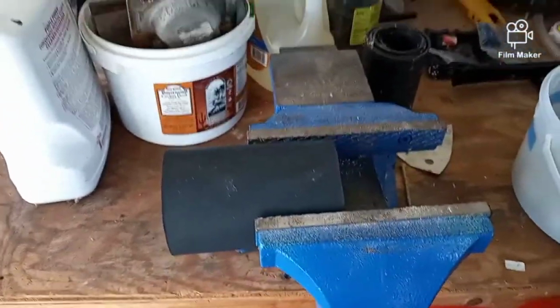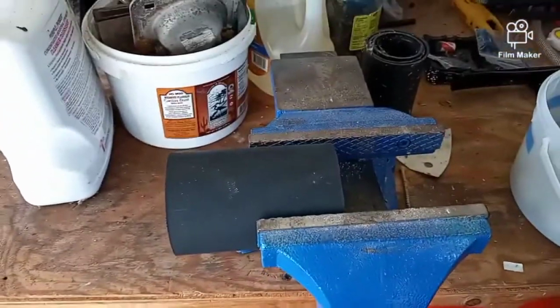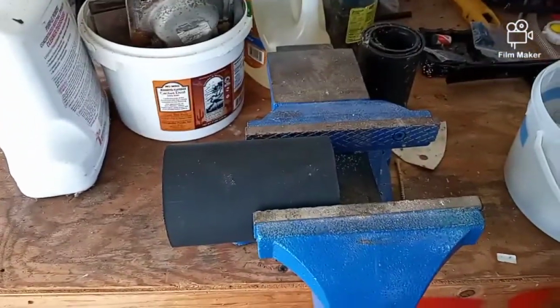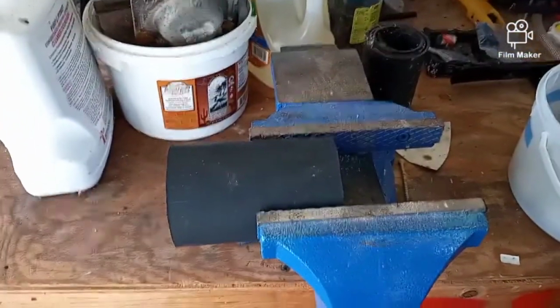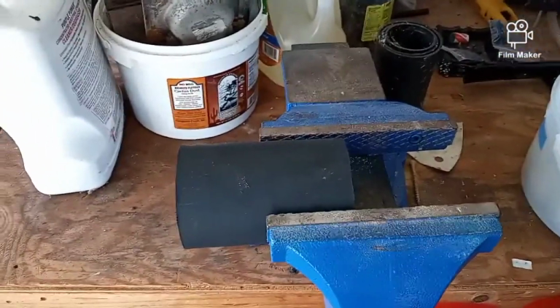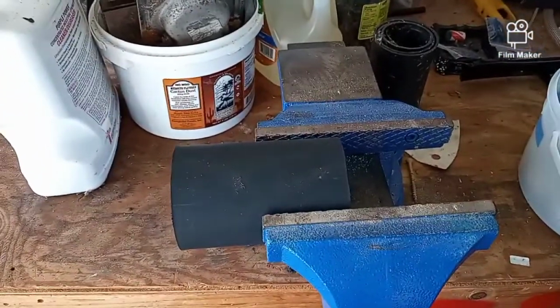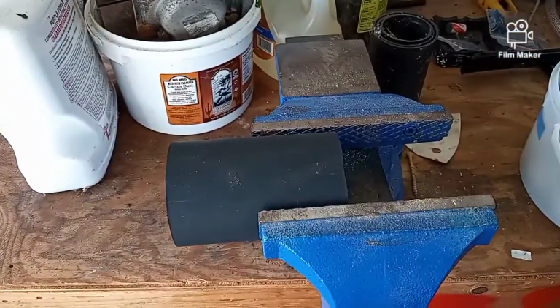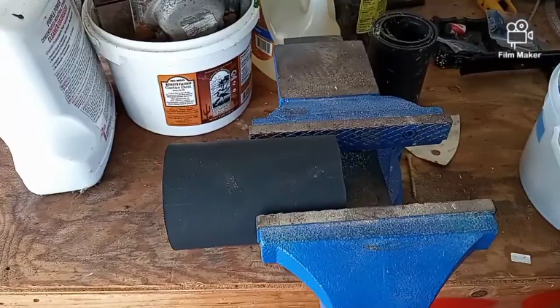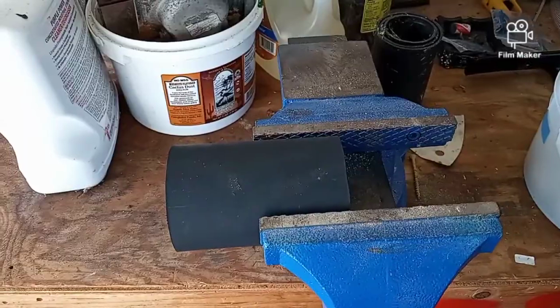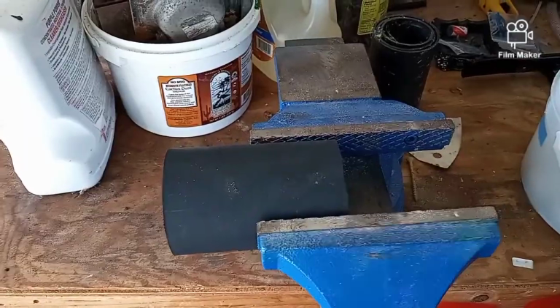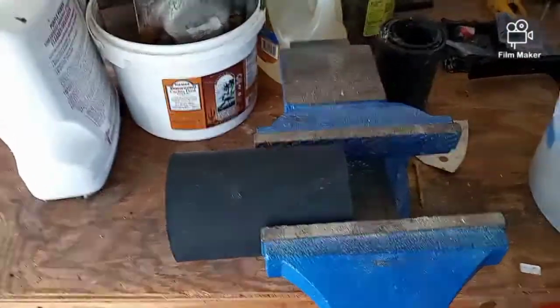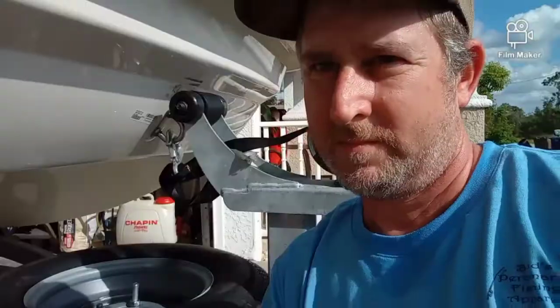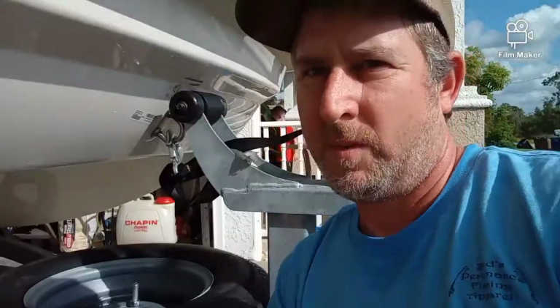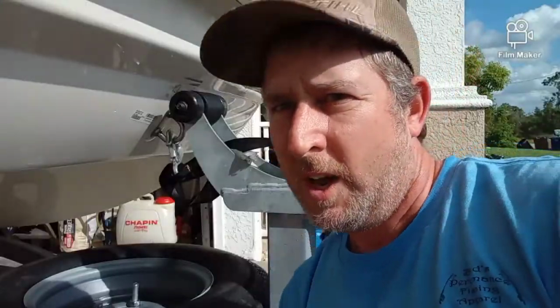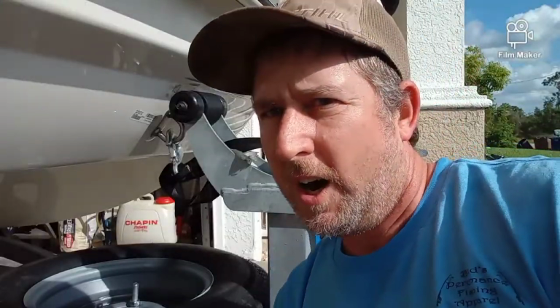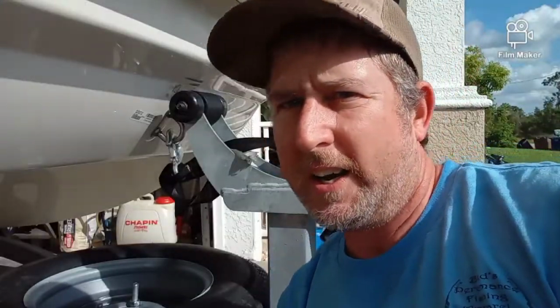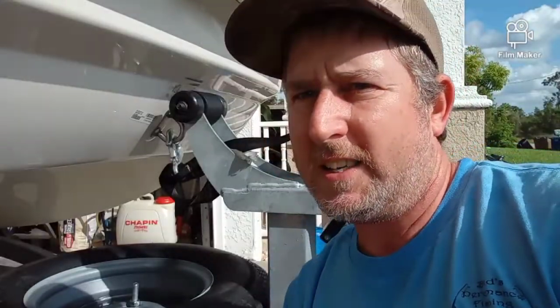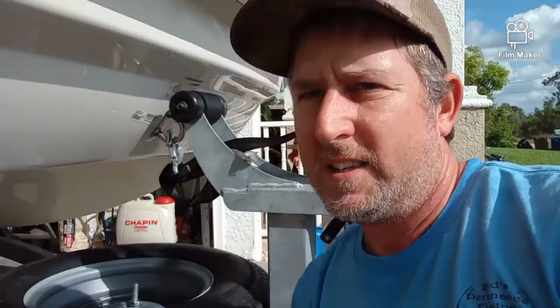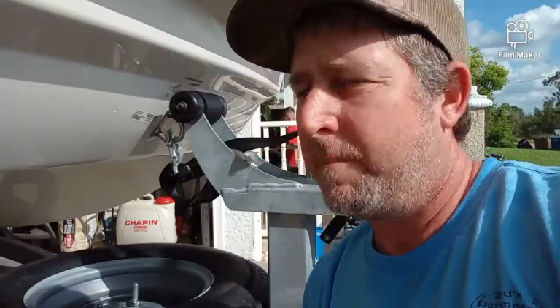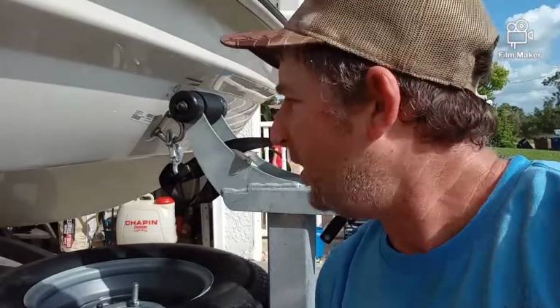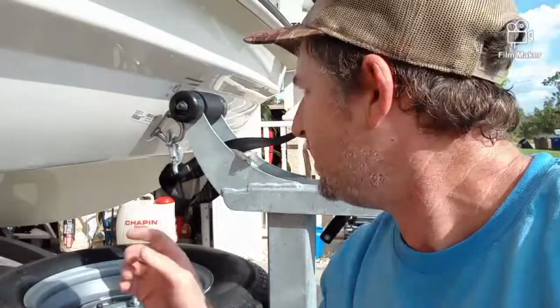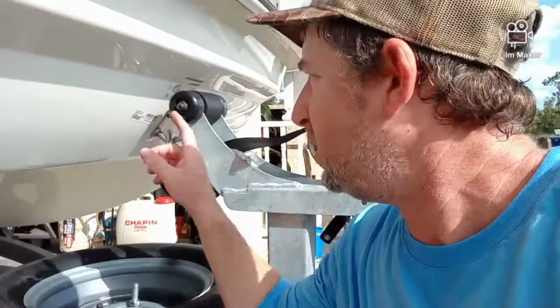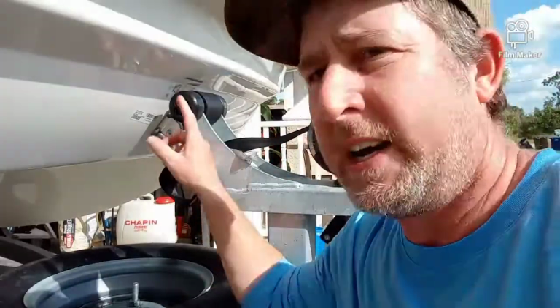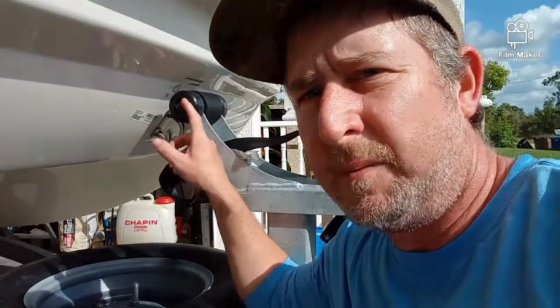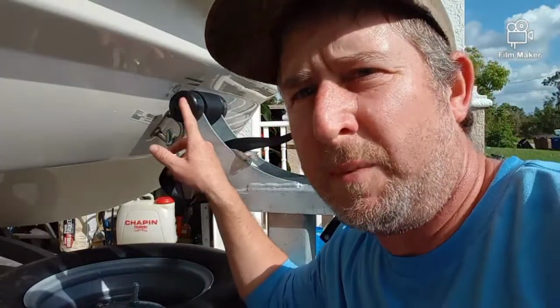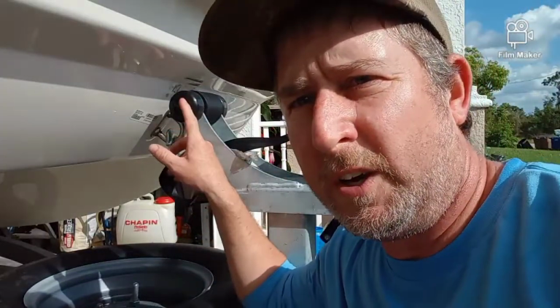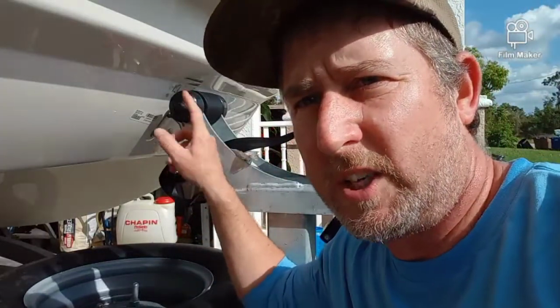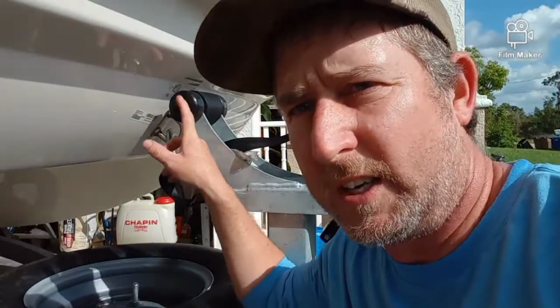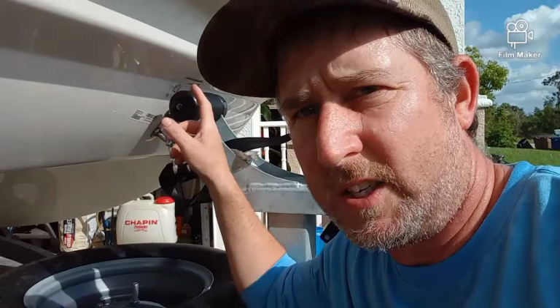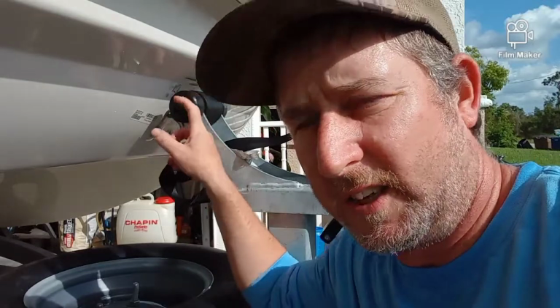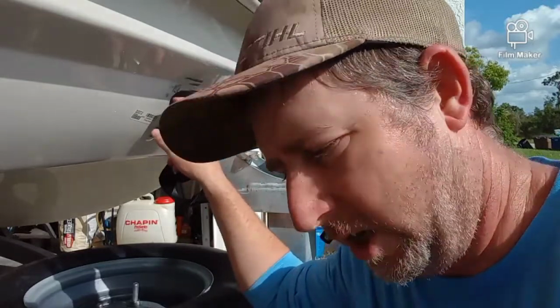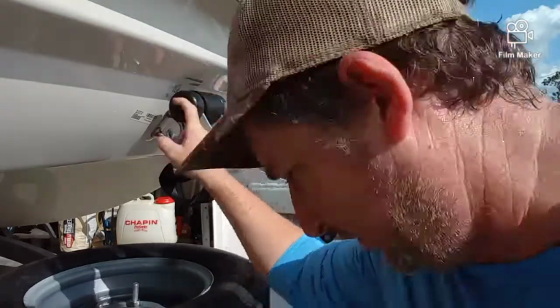Now I'm going to be using two 19-millimeter sockets to take this off.